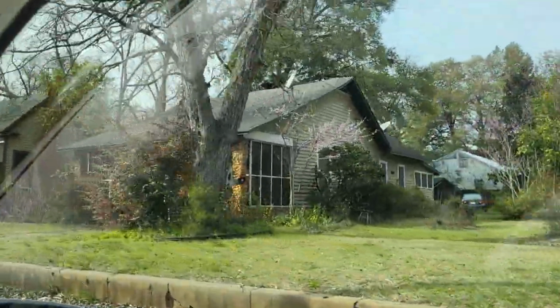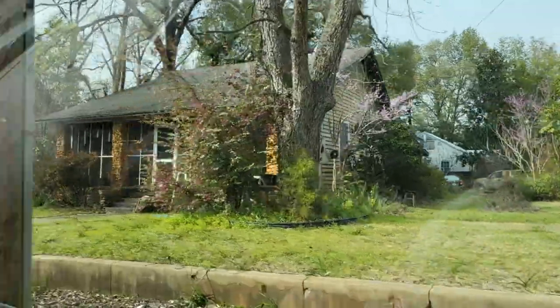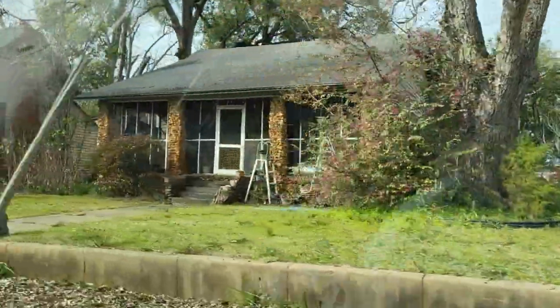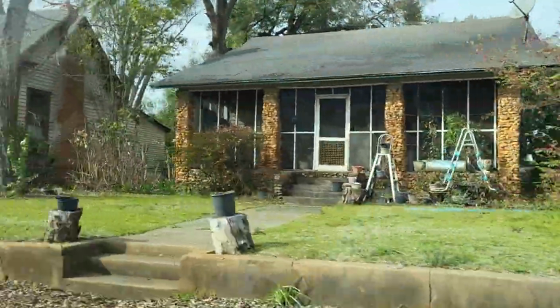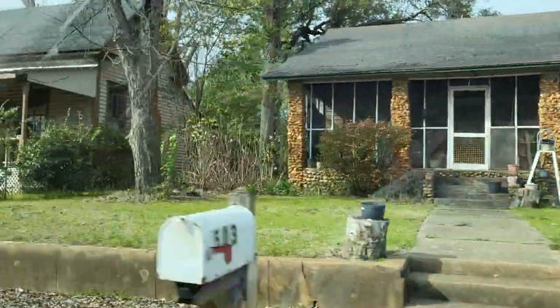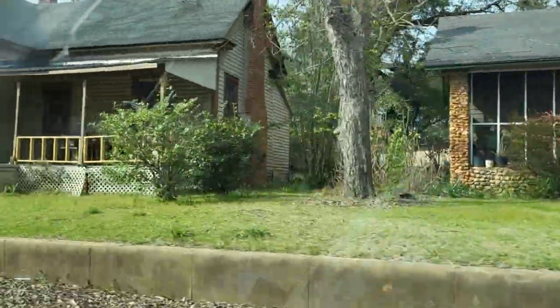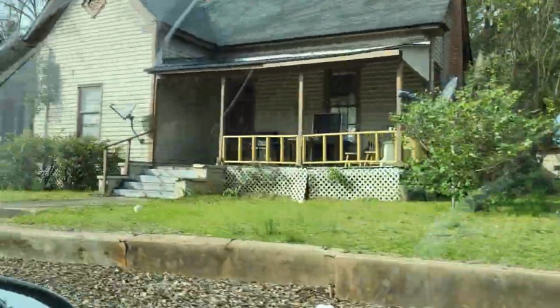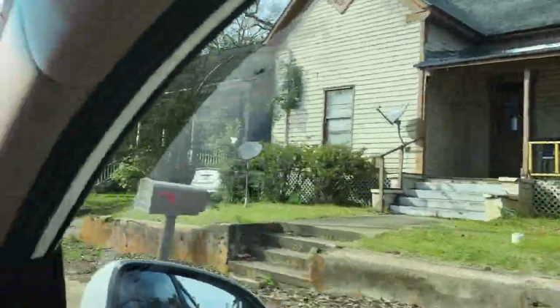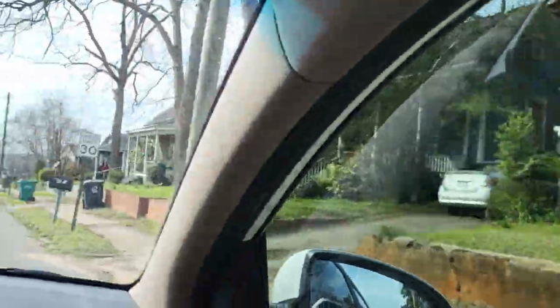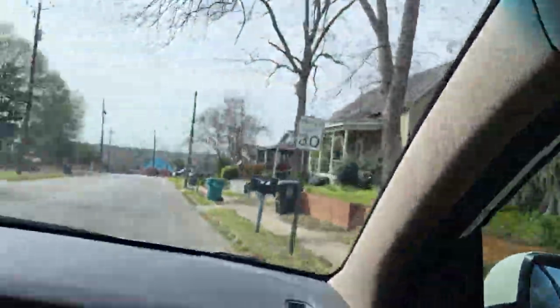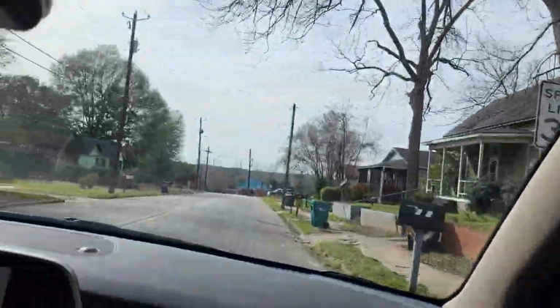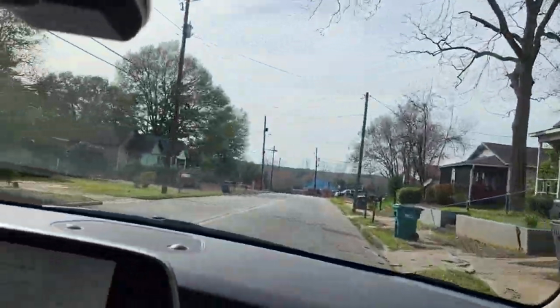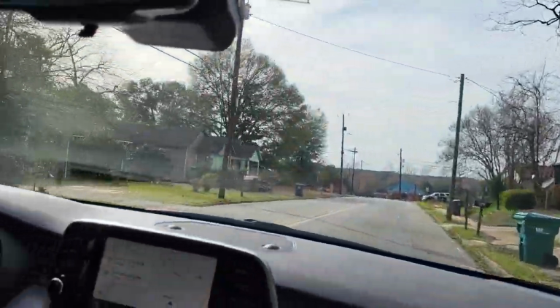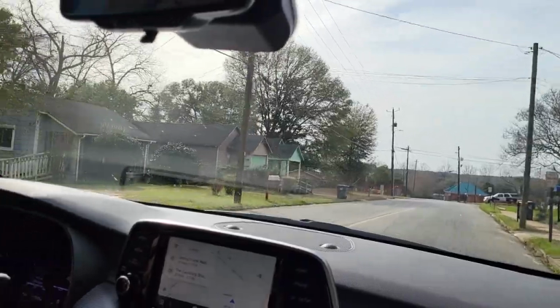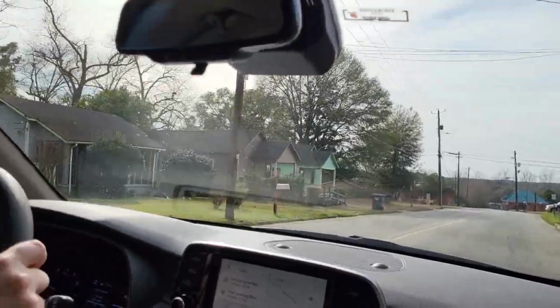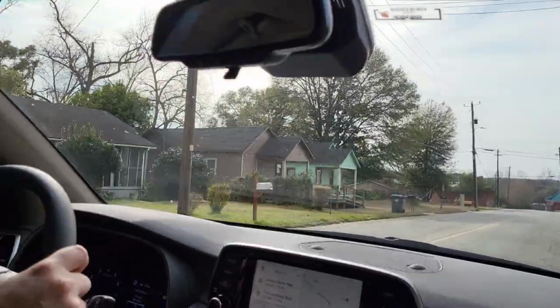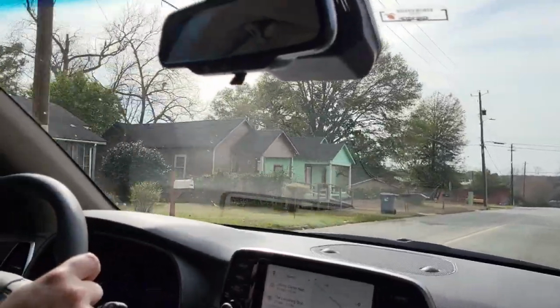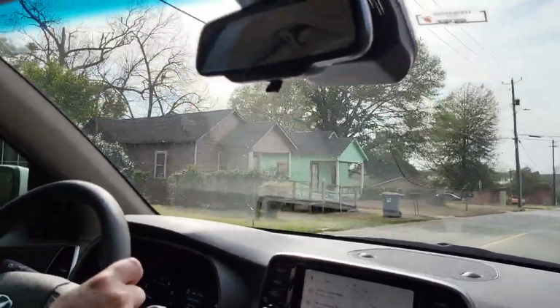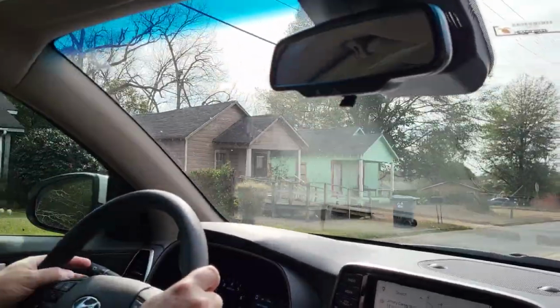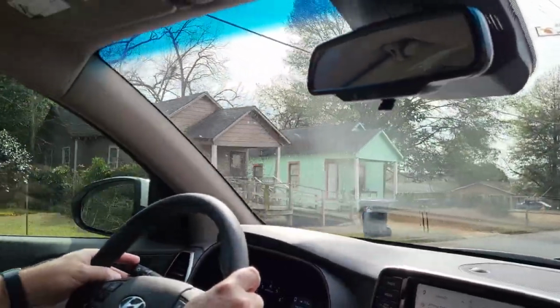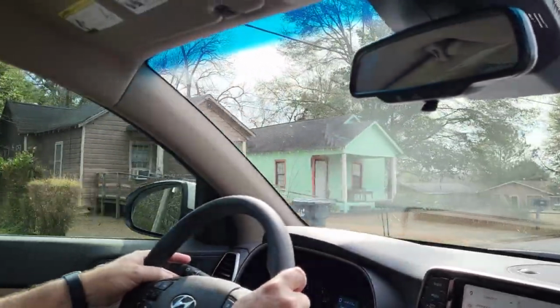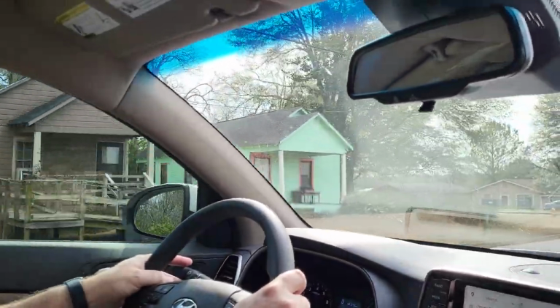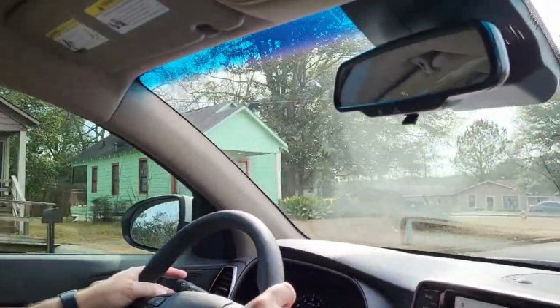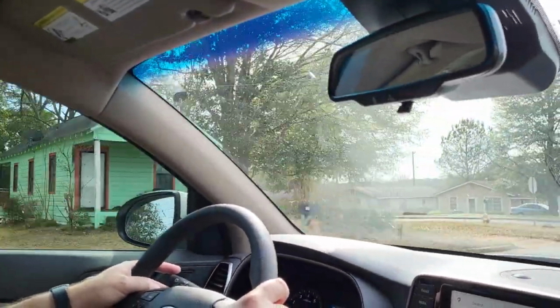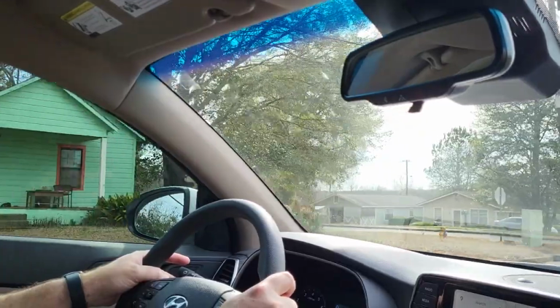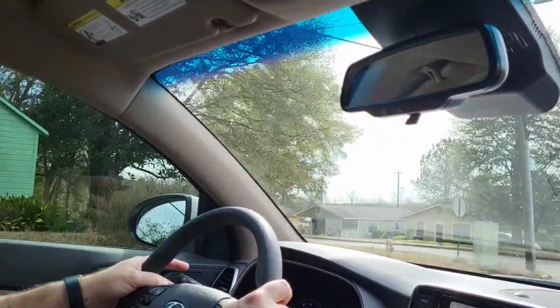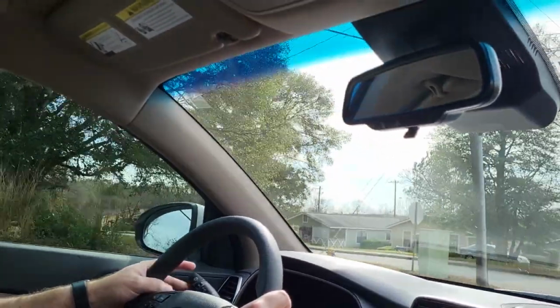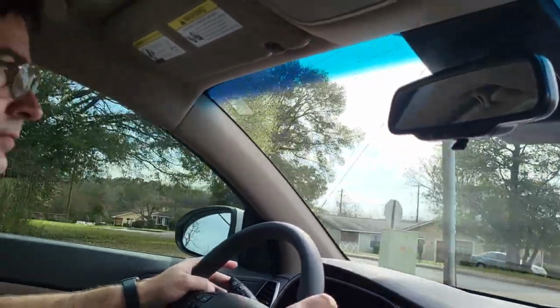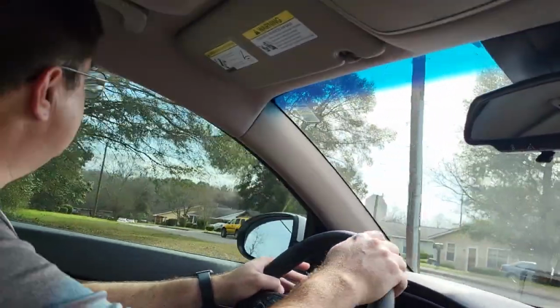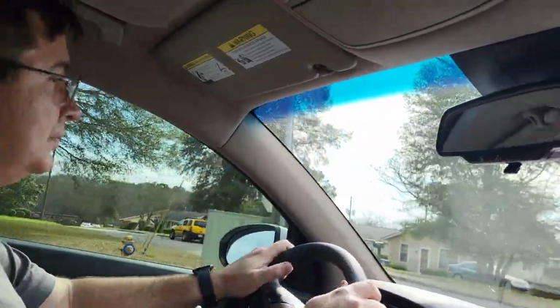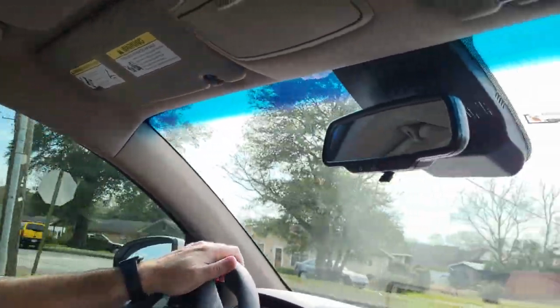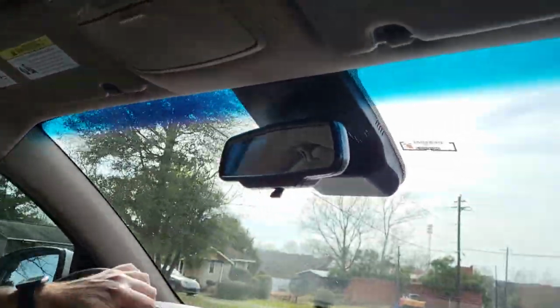Oh look at that — it has rock columns. A lot of these homes have little hanging signs on them and I'm not sure what that is. Those are little shotgun houses over there, if you've never seen one.